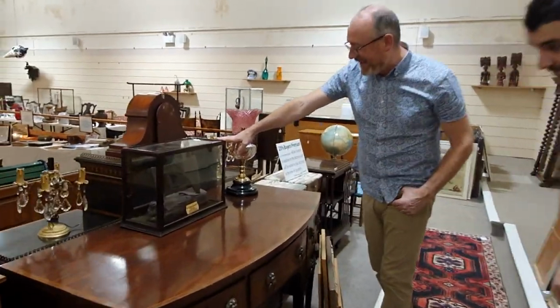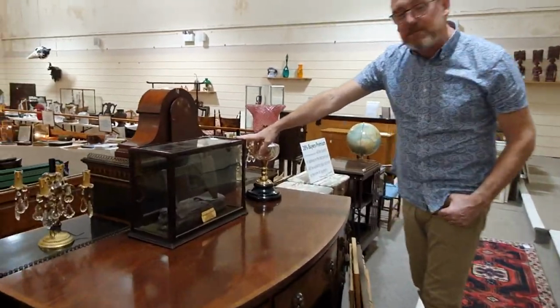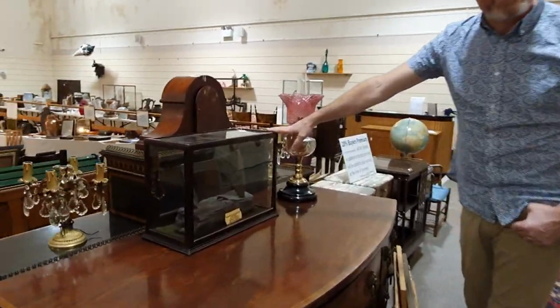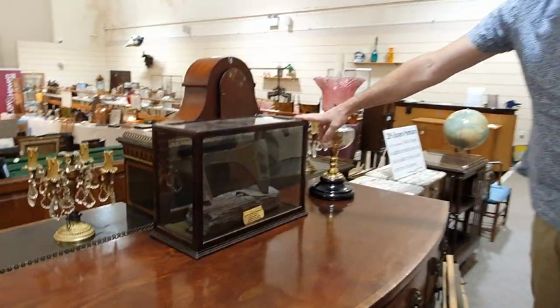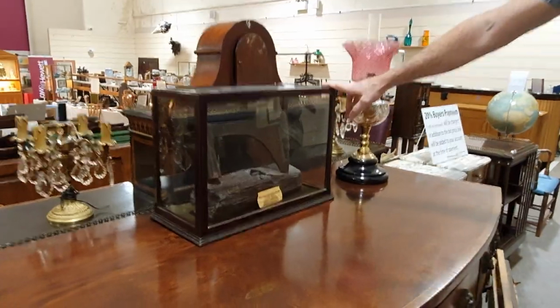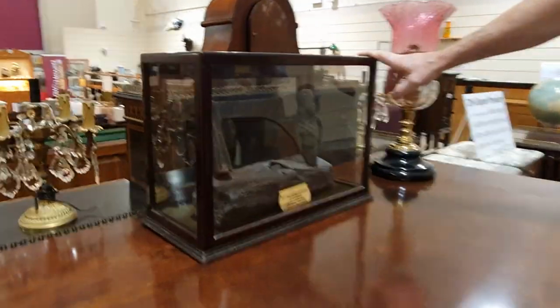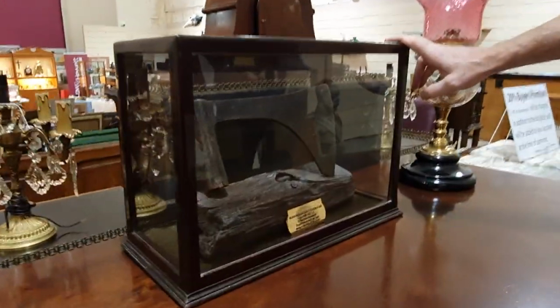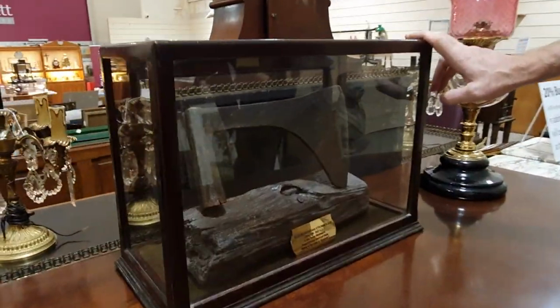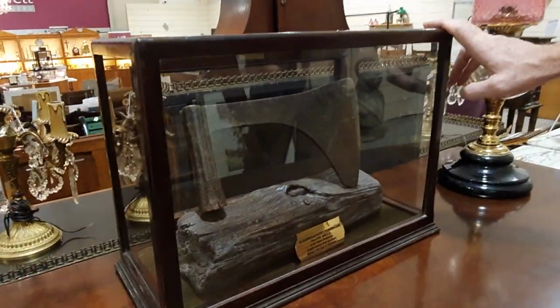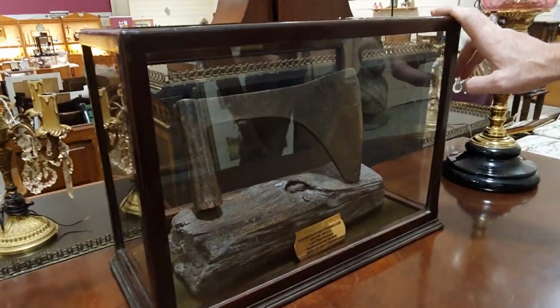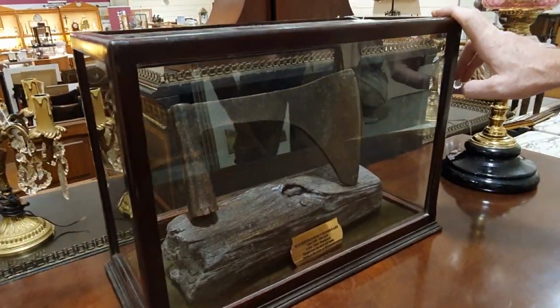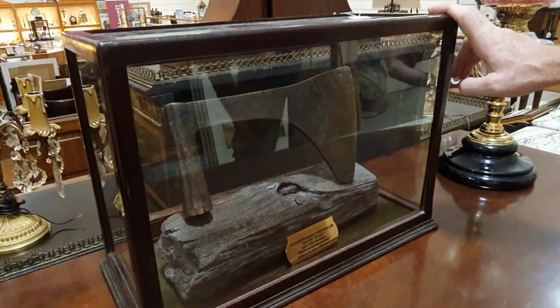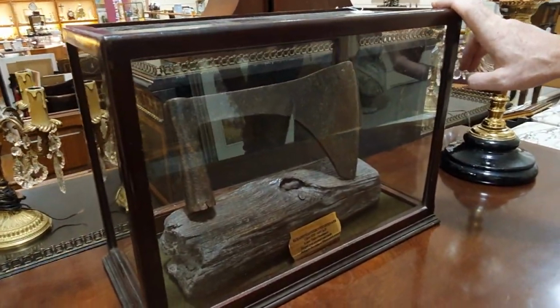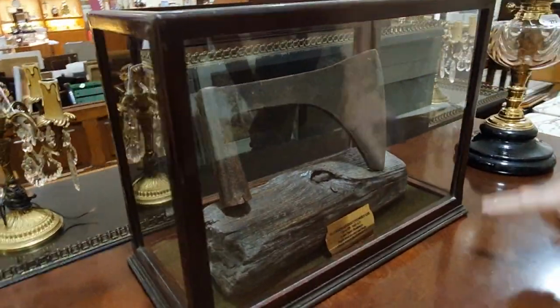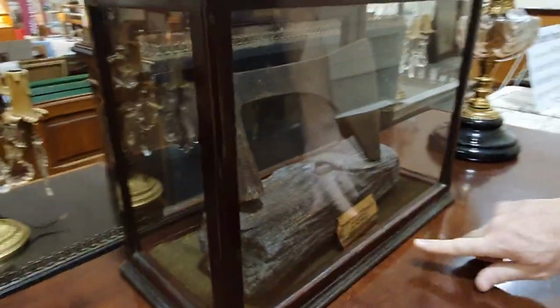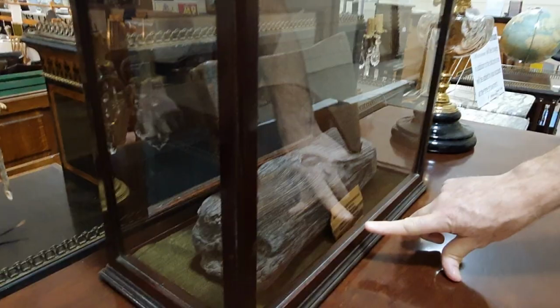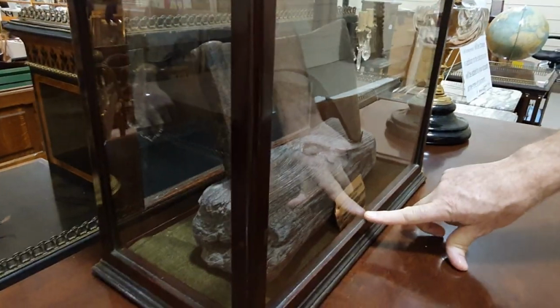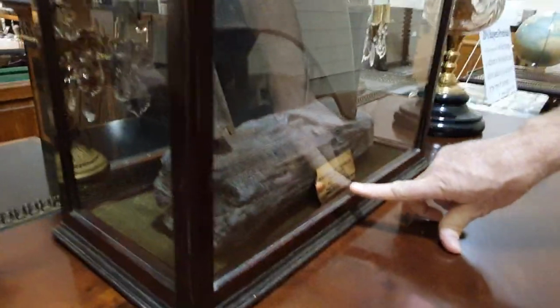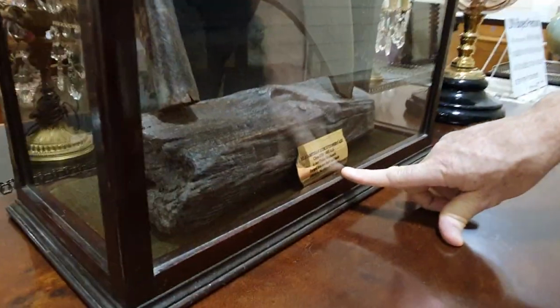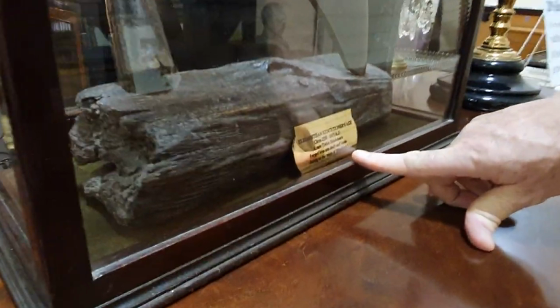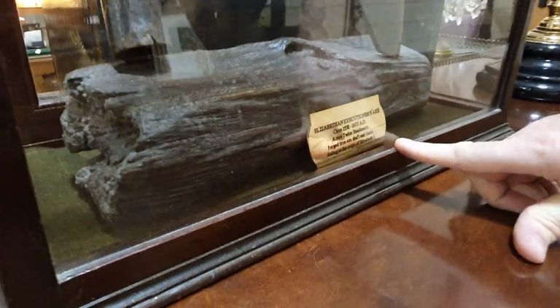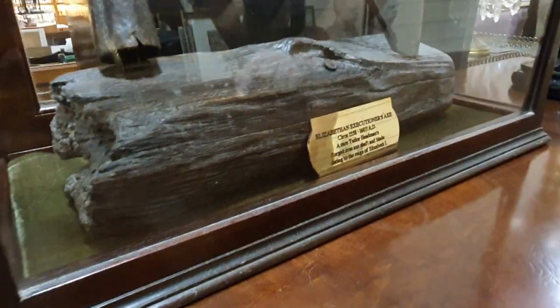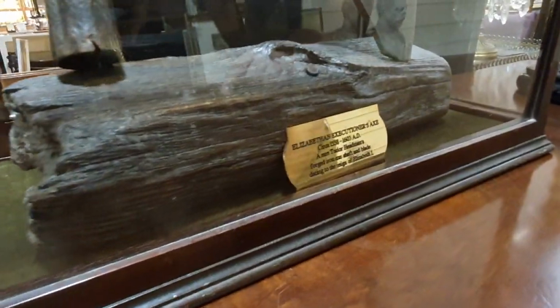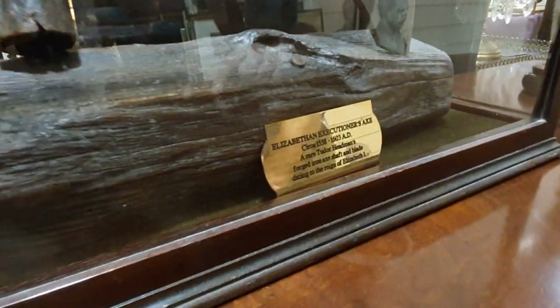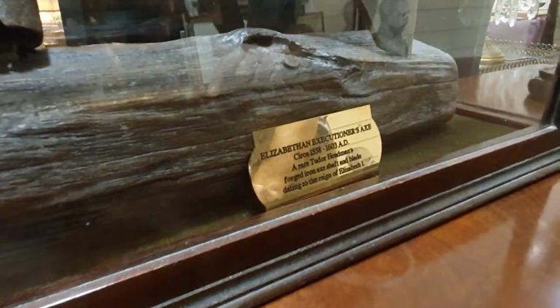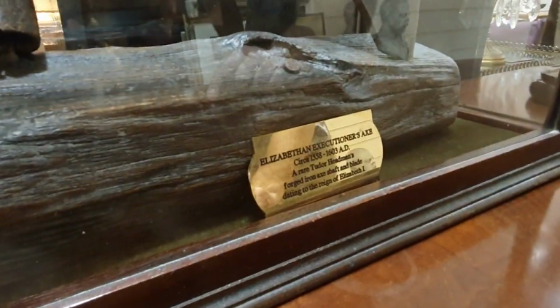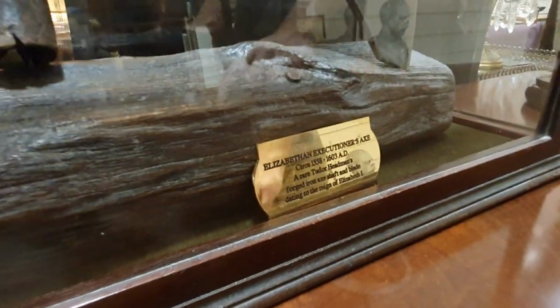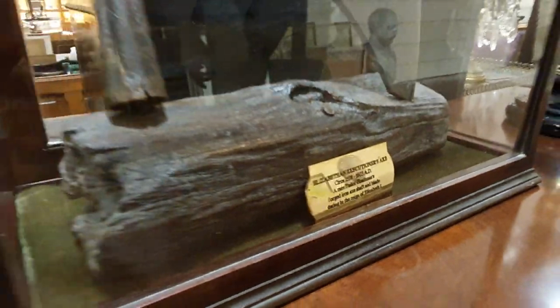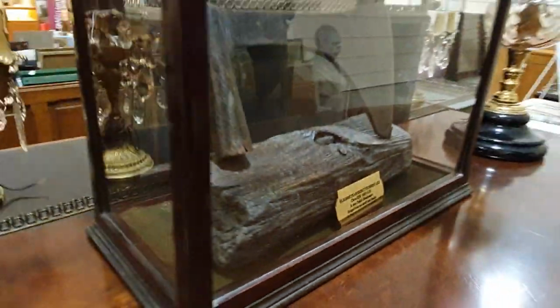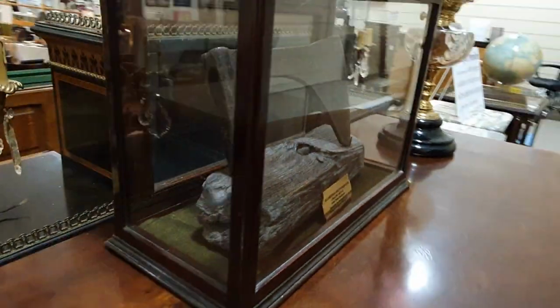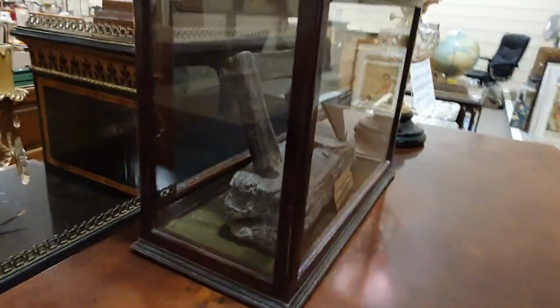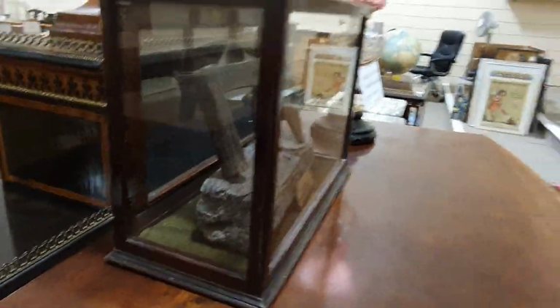A very unusual item here — an Elizabethan executioner's axe, still with the block included. The plaque says it dates to 1558 to 1603. That's an interesting item, perfect for the mantelpiece.